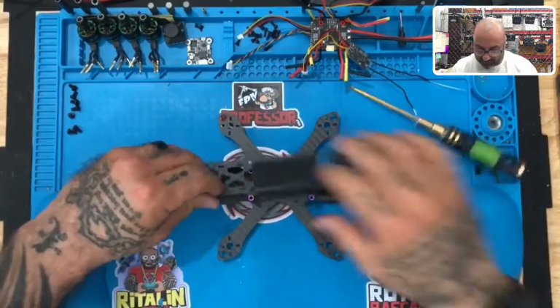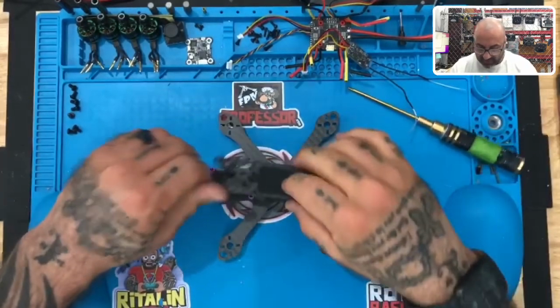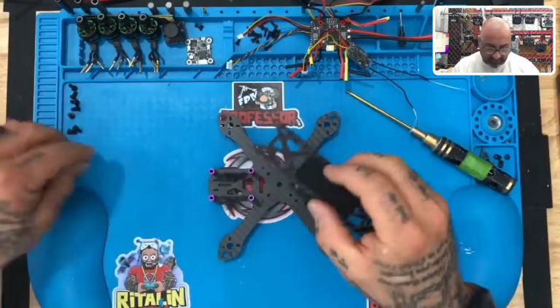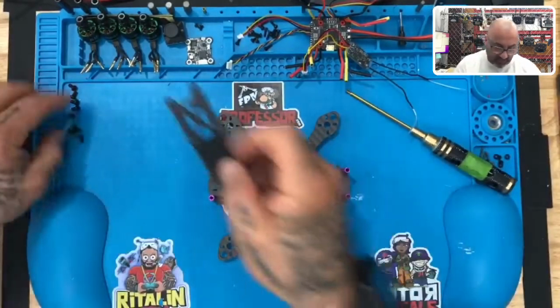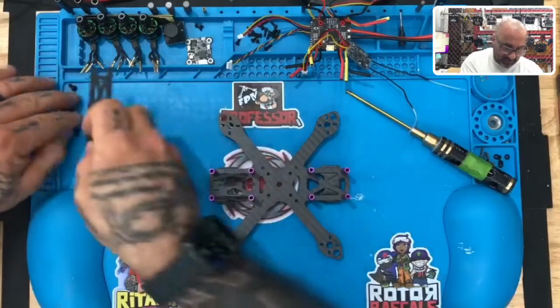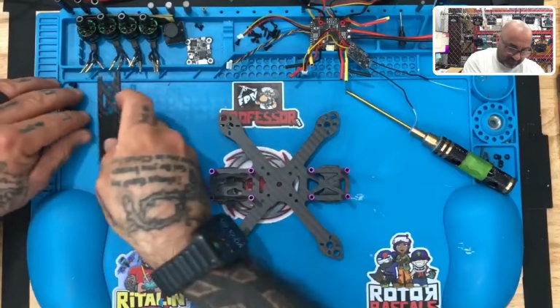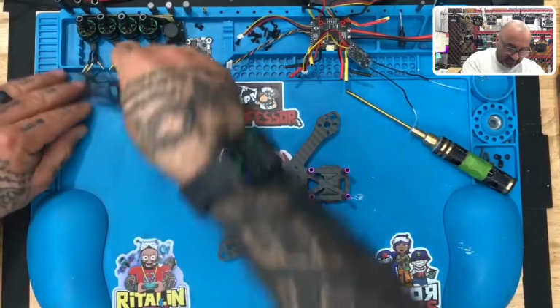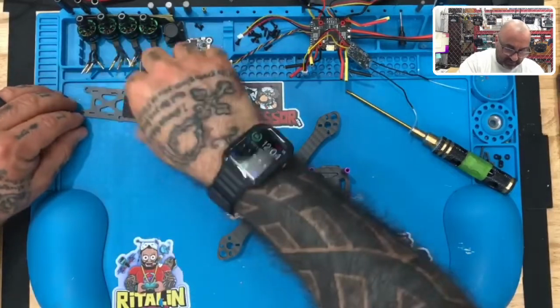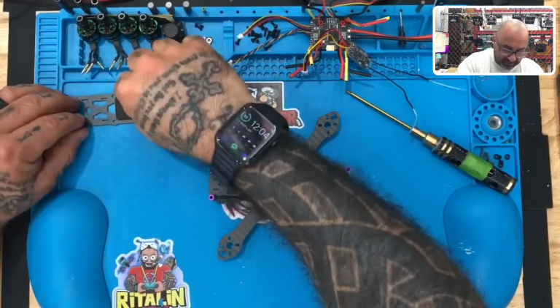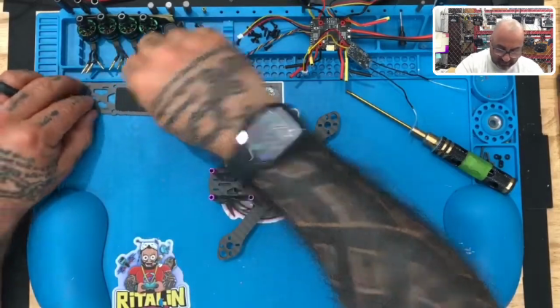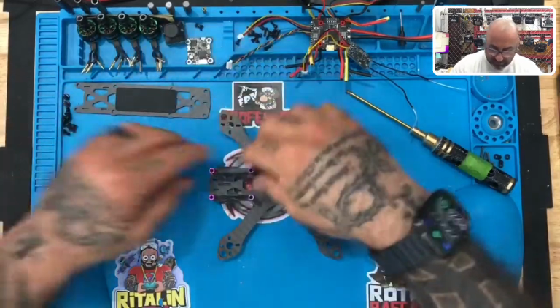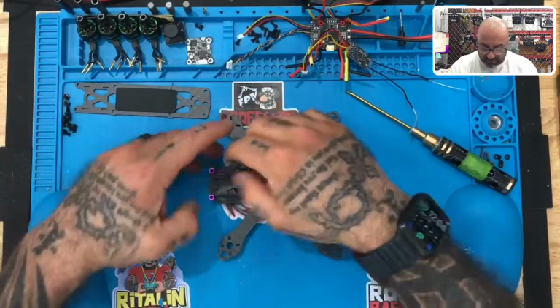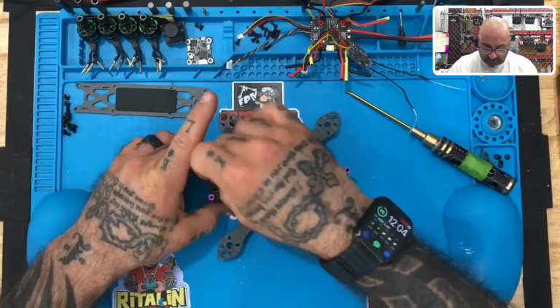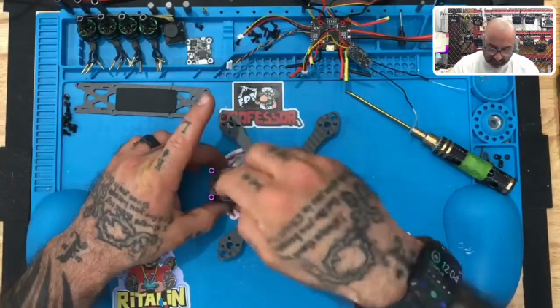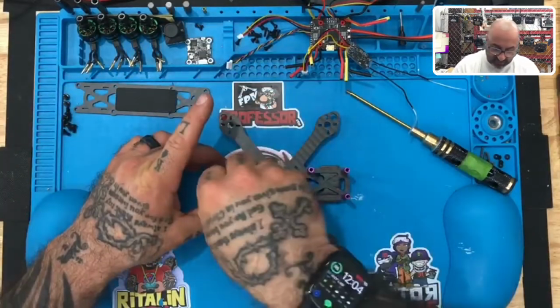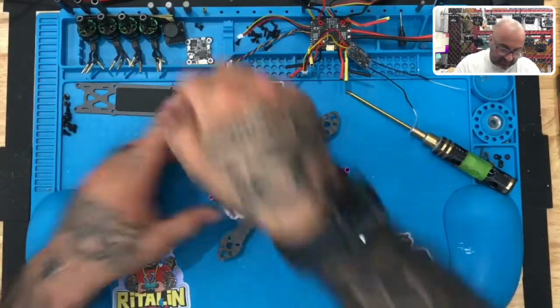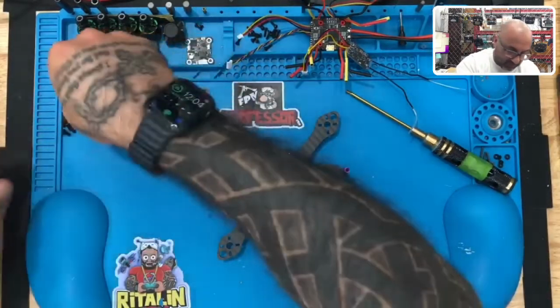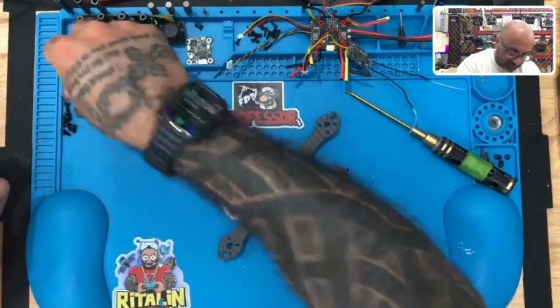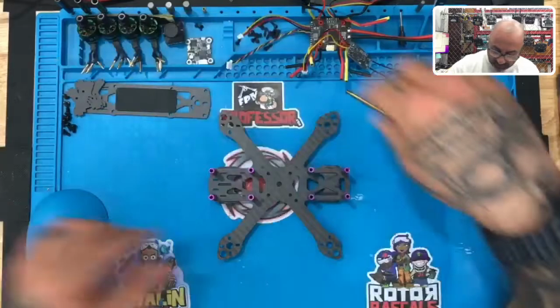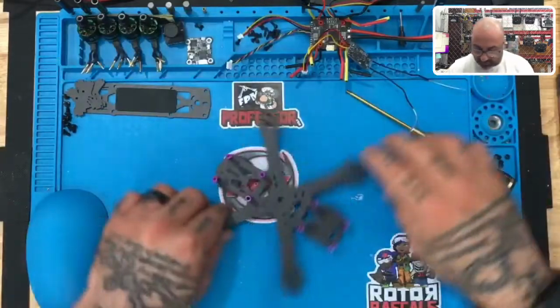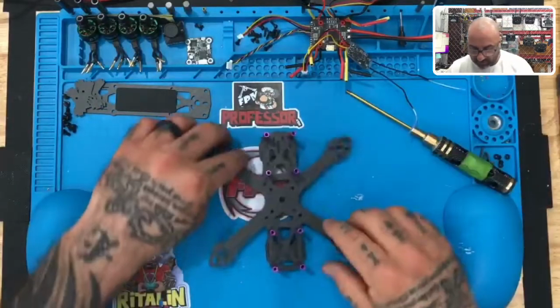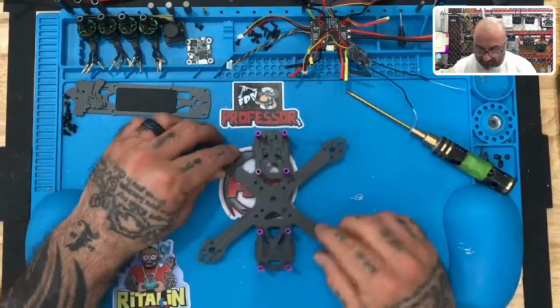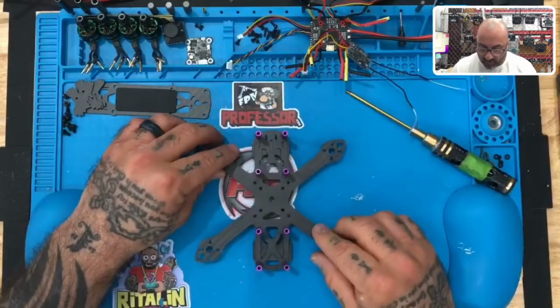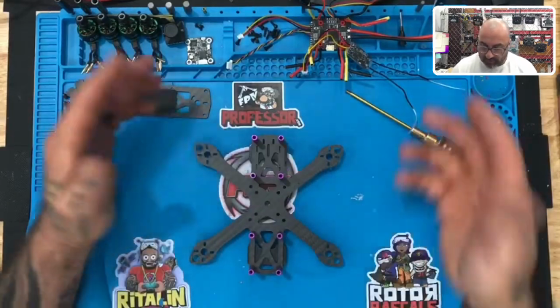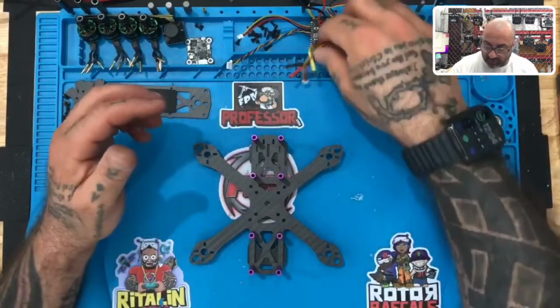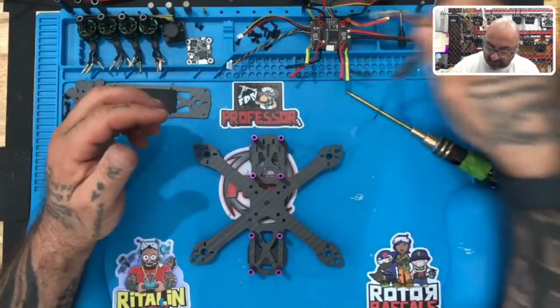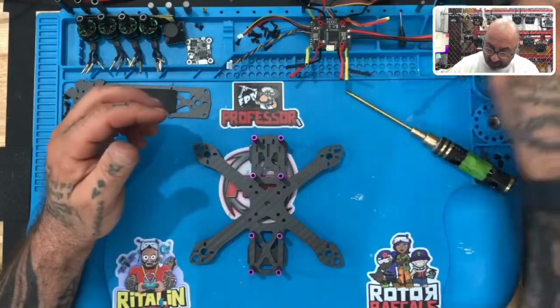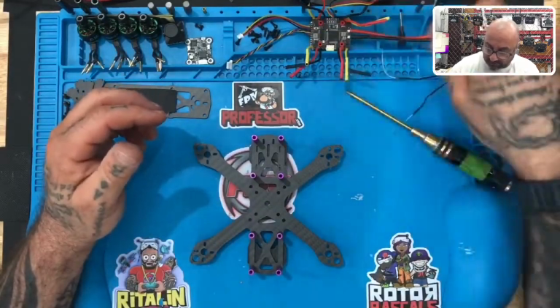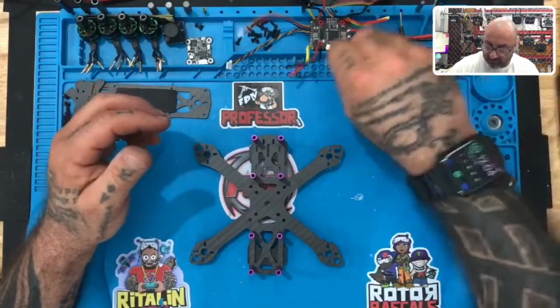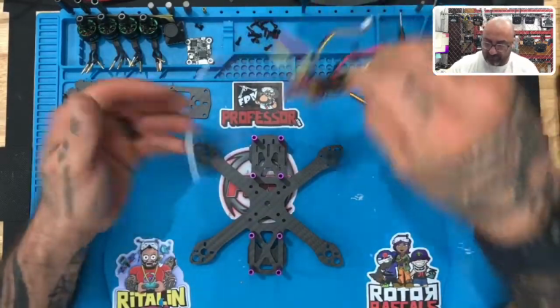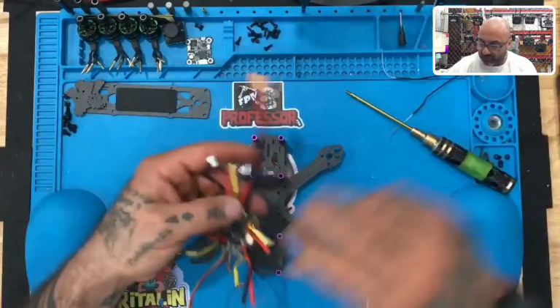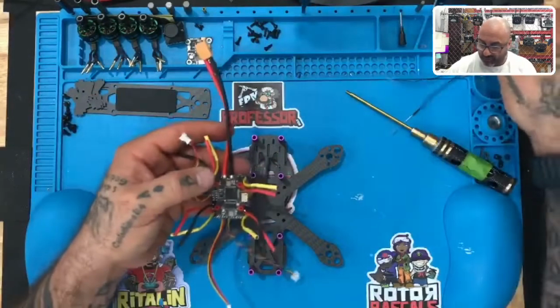Now we're going to take the top plate off and set that aside. We're also going to take these side camera plates off as well, because we won't need those right now. What we're going to be focused on is our flight controller itself, so let me go ahead and grab that.